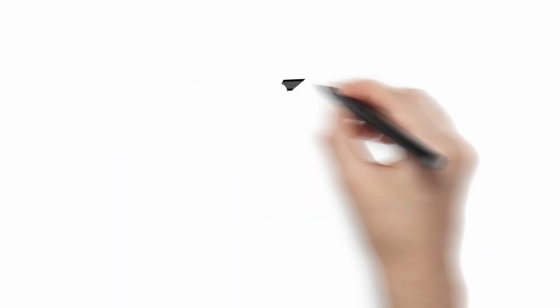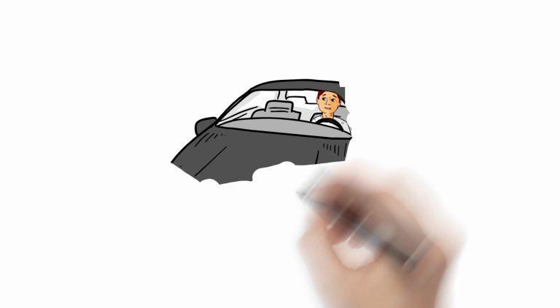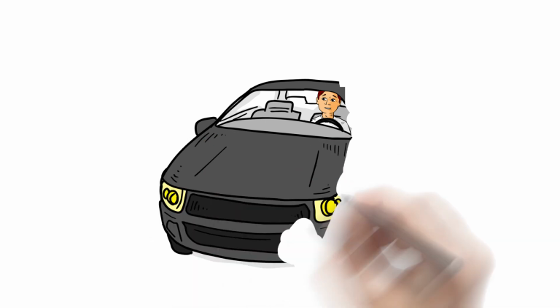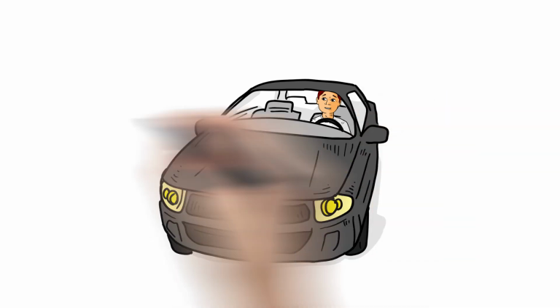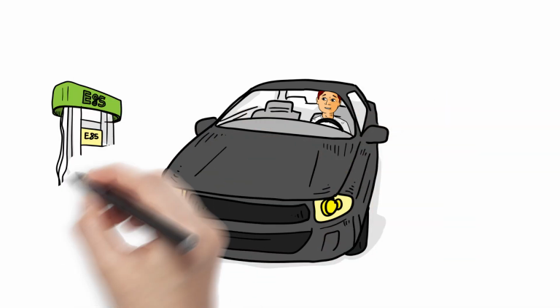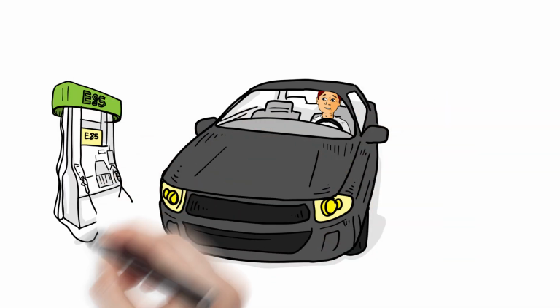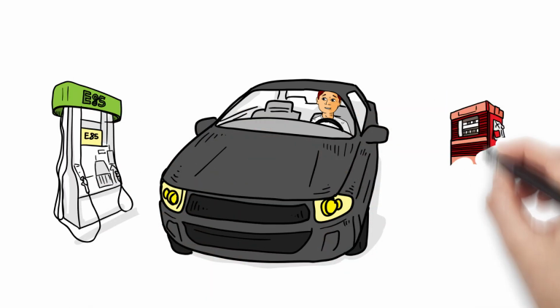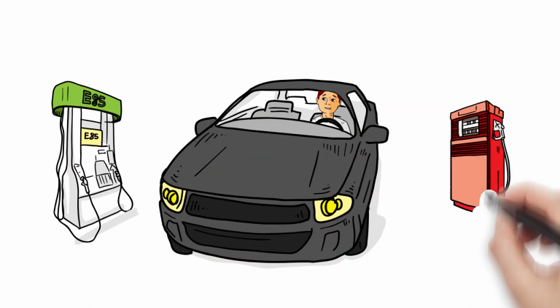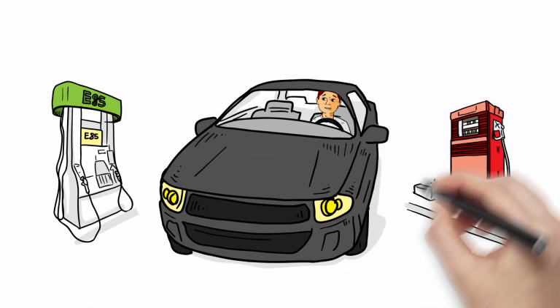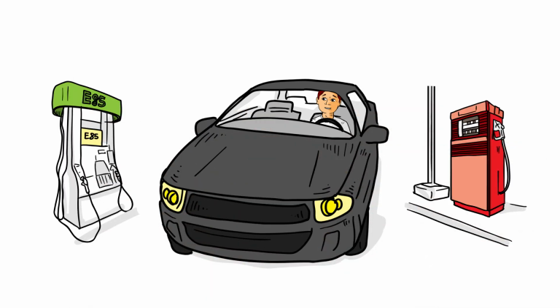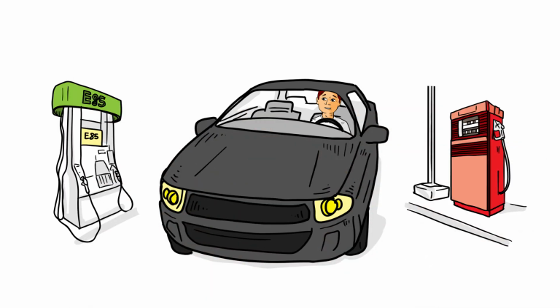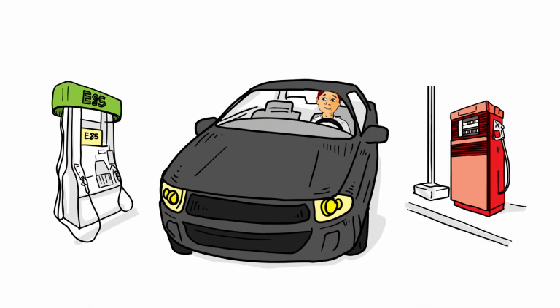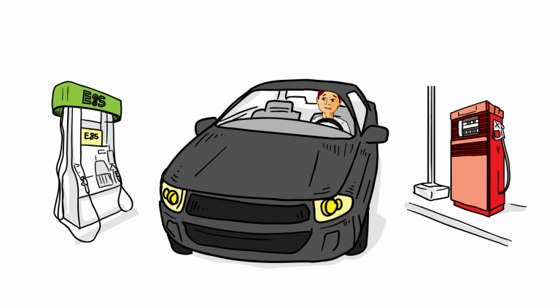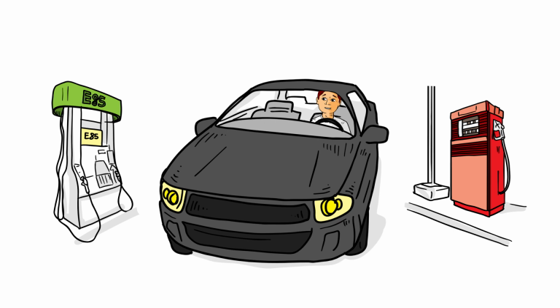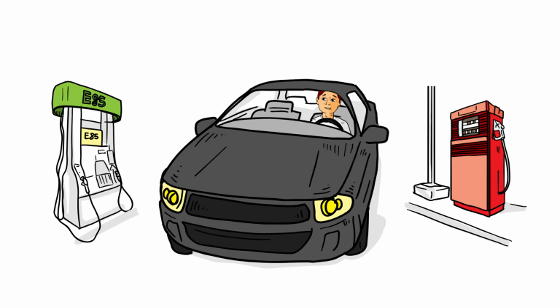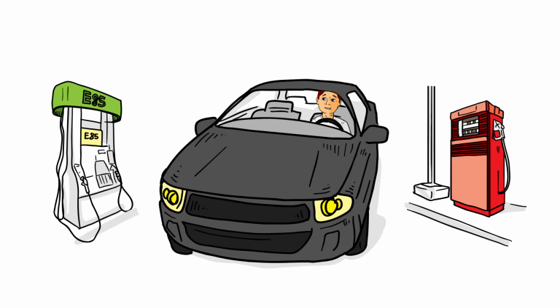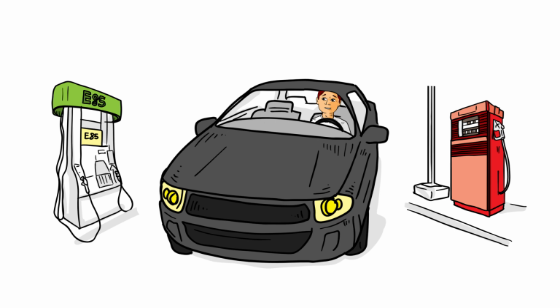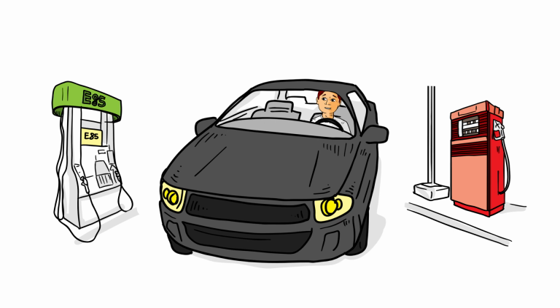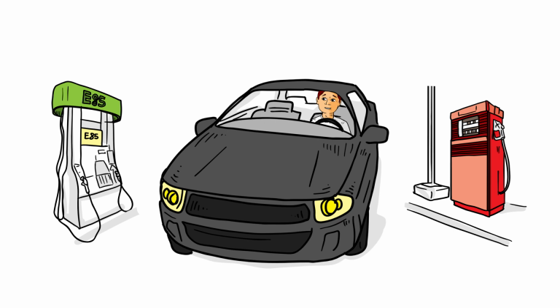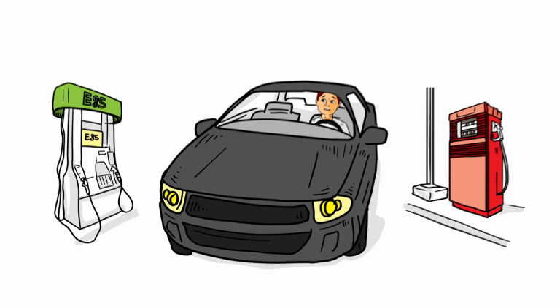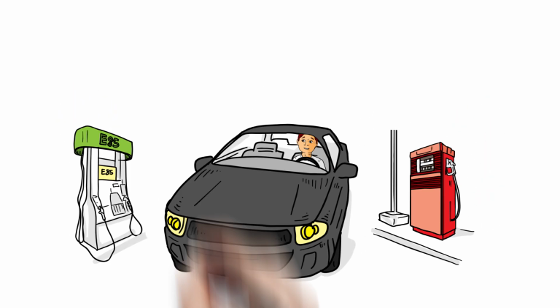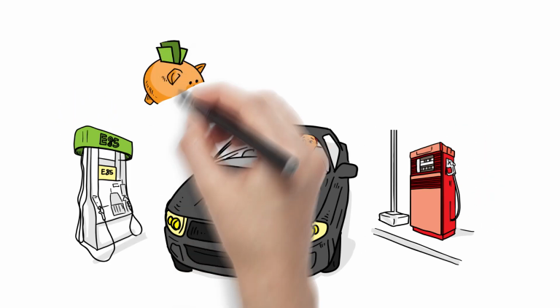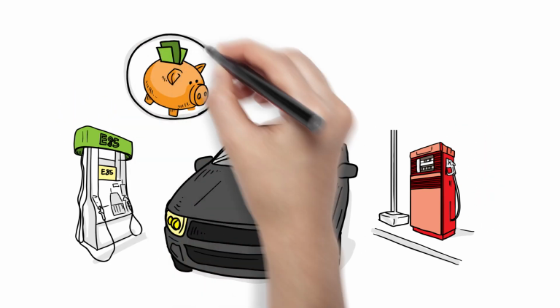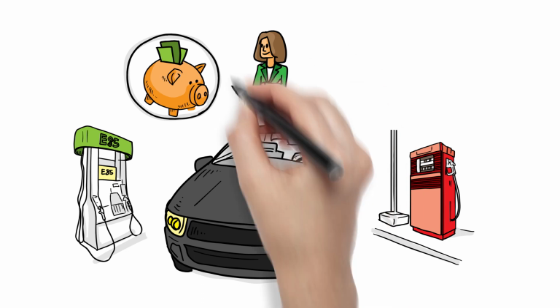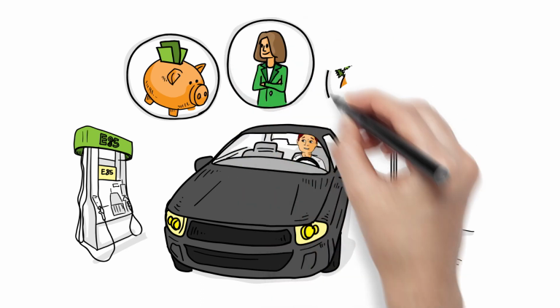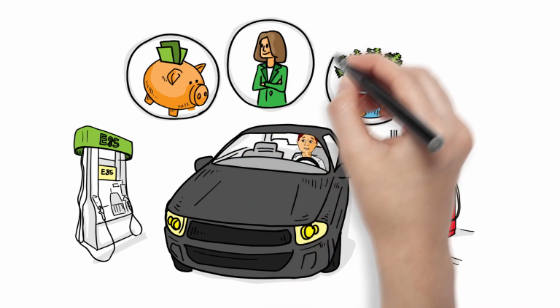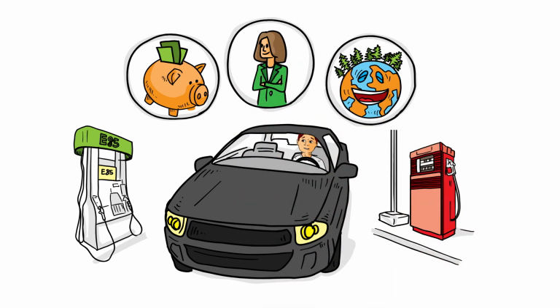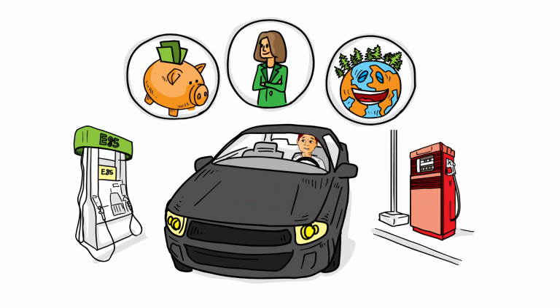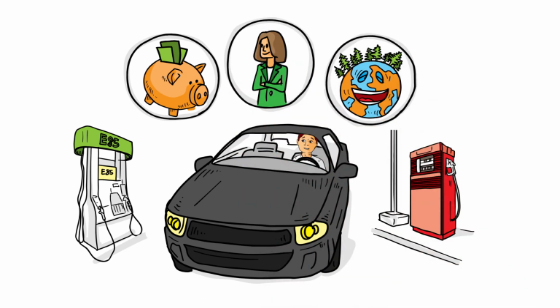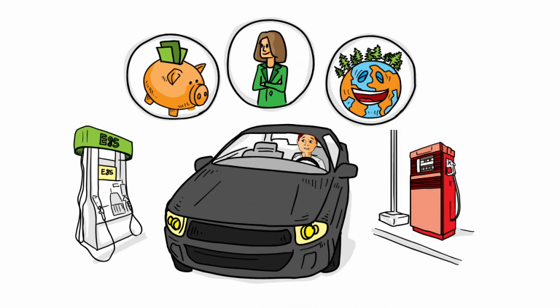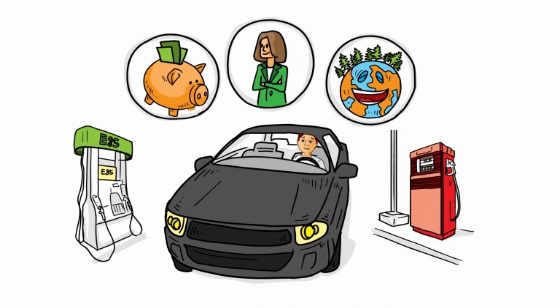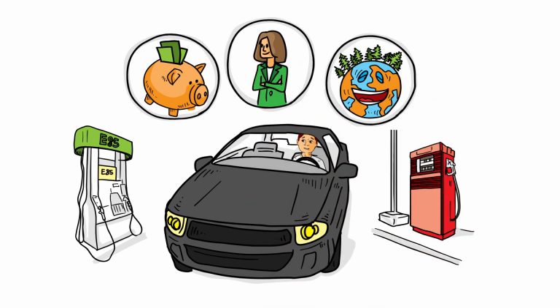And you'll be able to fill your car with E85, normal gasoline, or a mix of the two. But when you're driving with bioethanol in your tank, you can breathe easier. You're saving money, supporting local bioethanol production, and doing your bit for the environment.